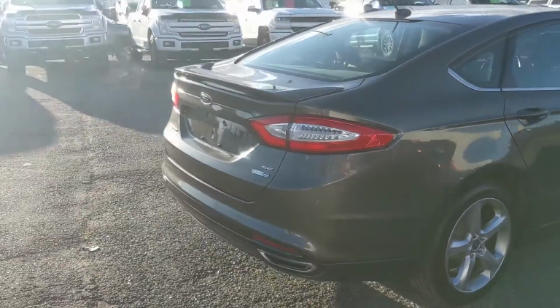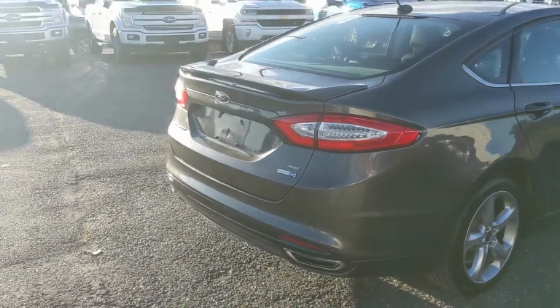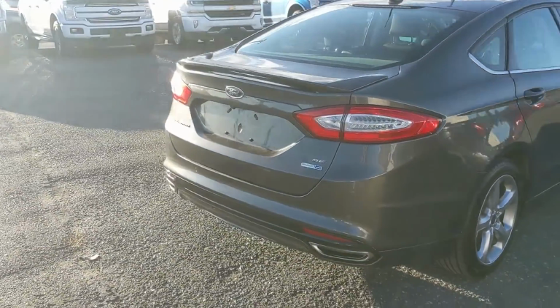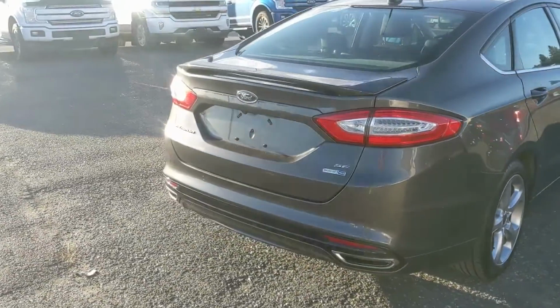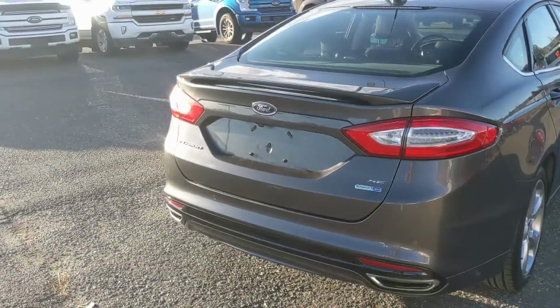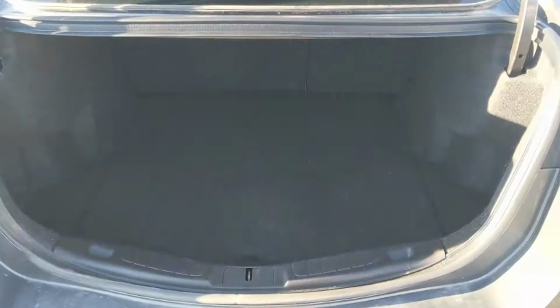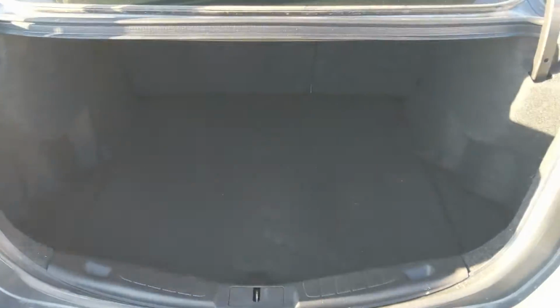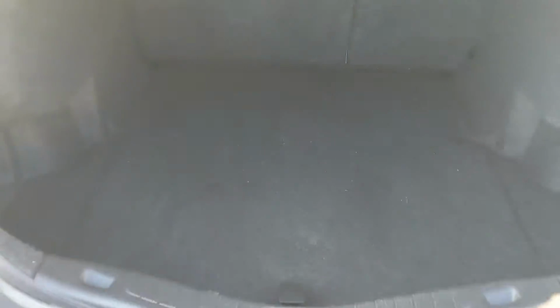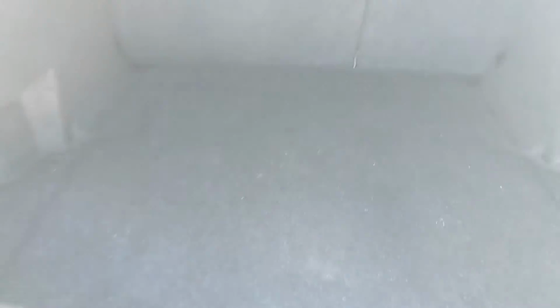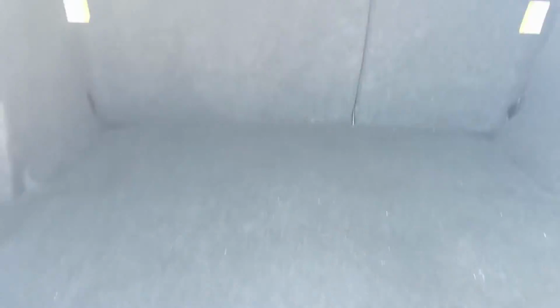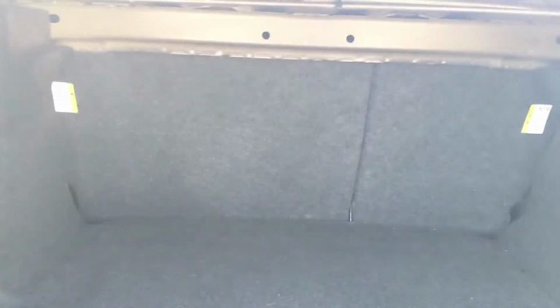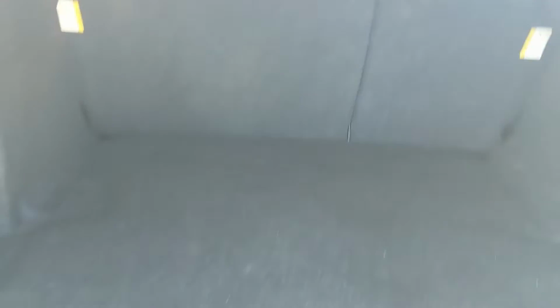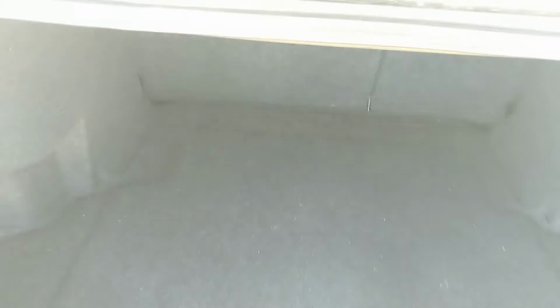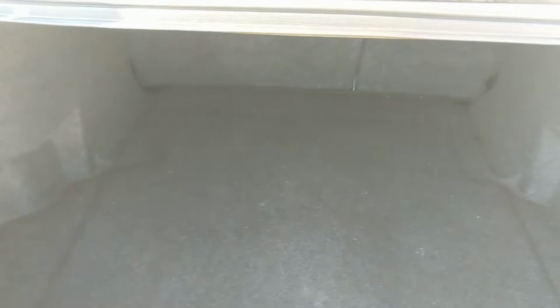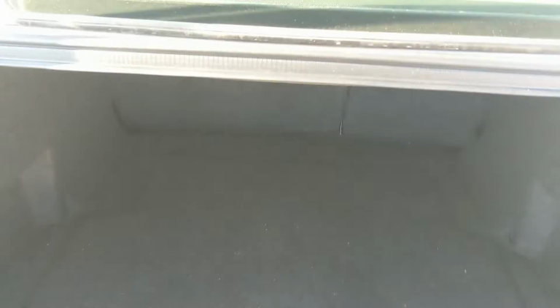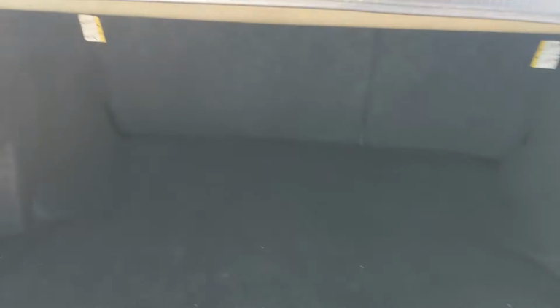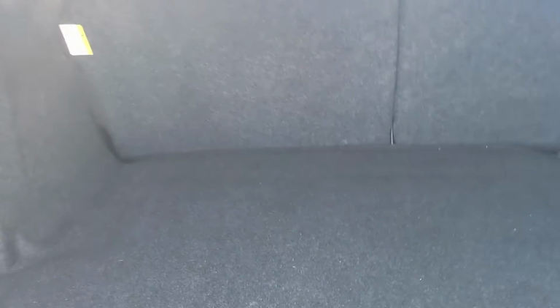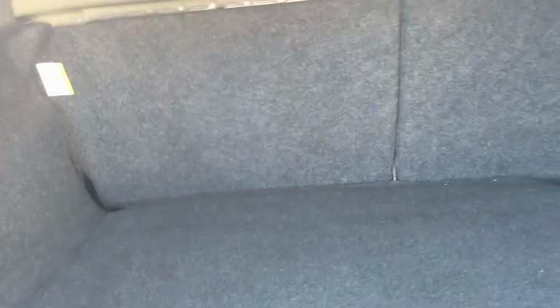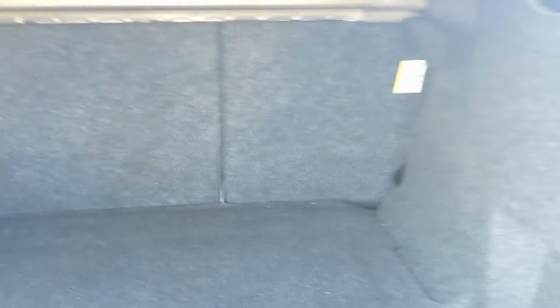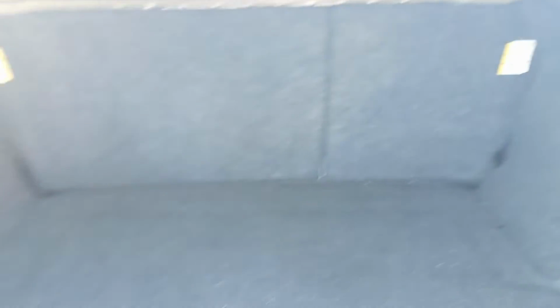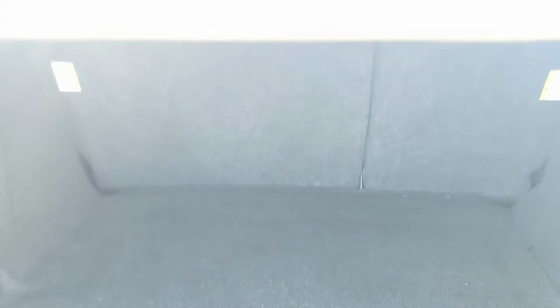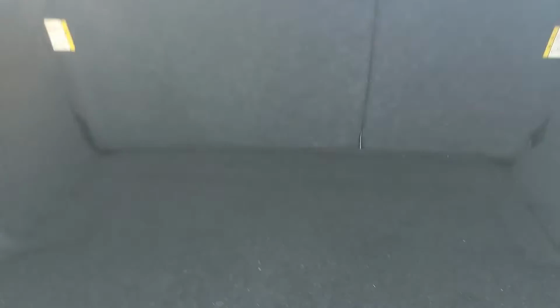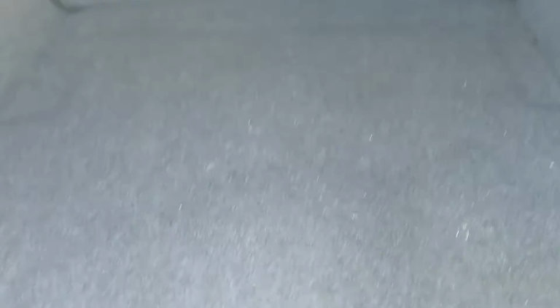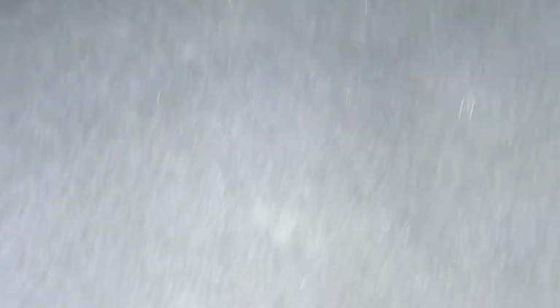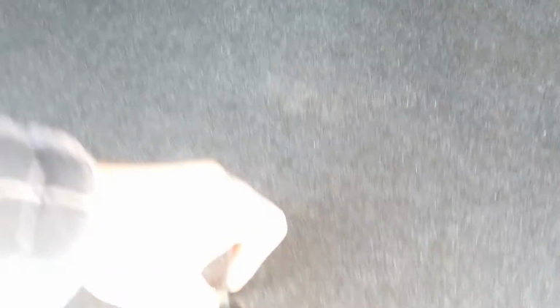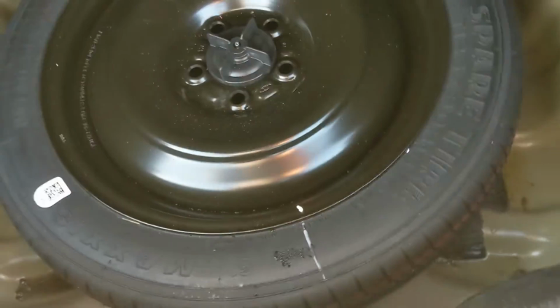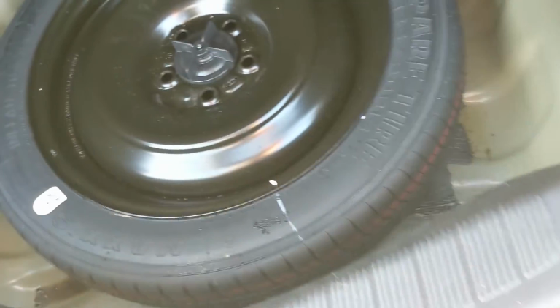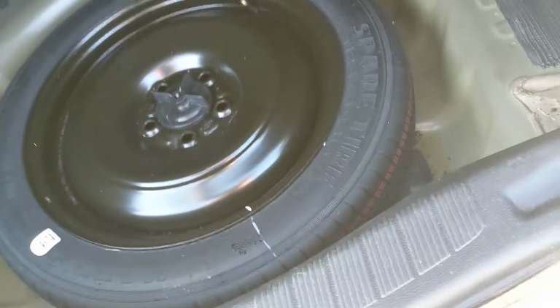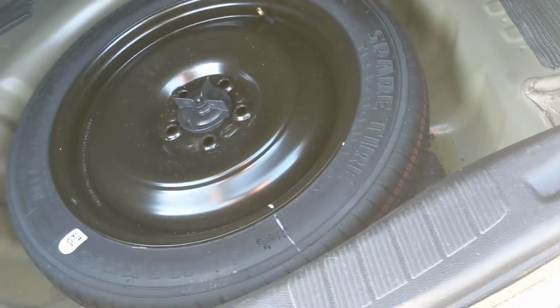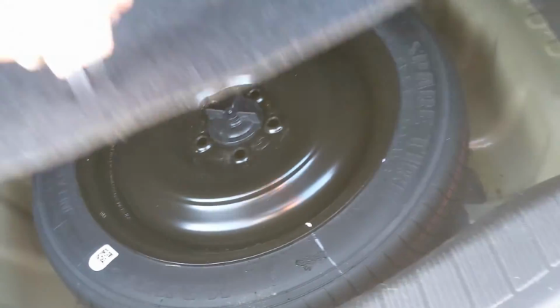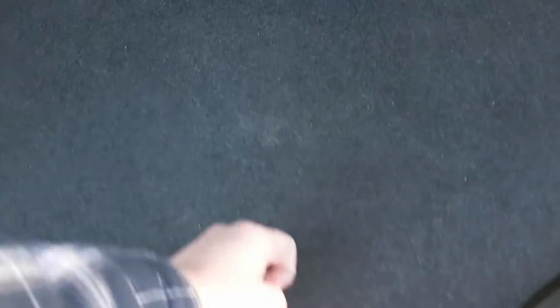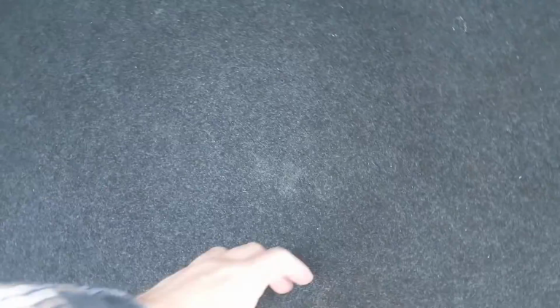Let's take a look inside, starting with the trunk, which is pretty spacious considering the size of the vehicle. You can of course fold down the rear seats for more room, and underneath you have your spare tire with some room around it.